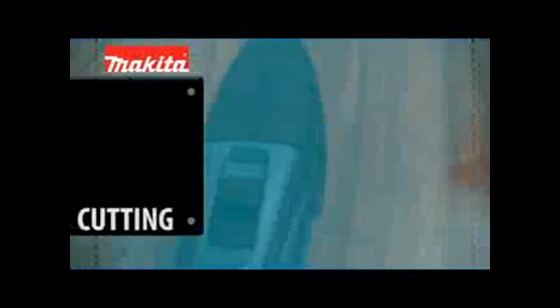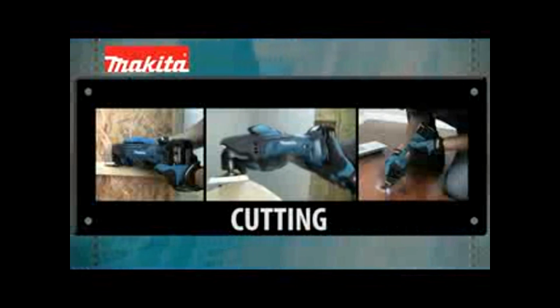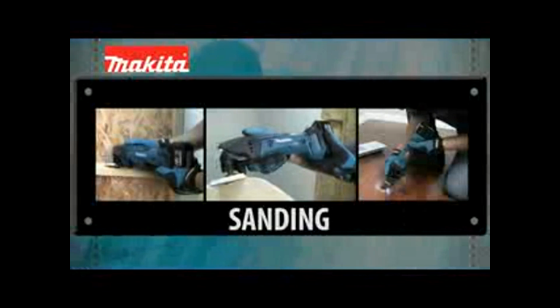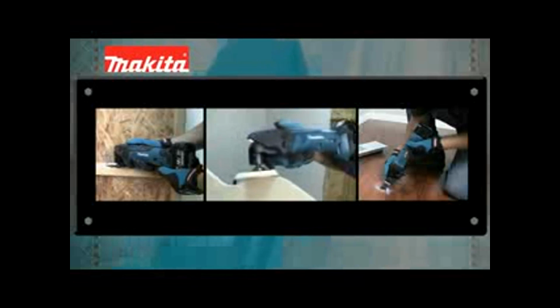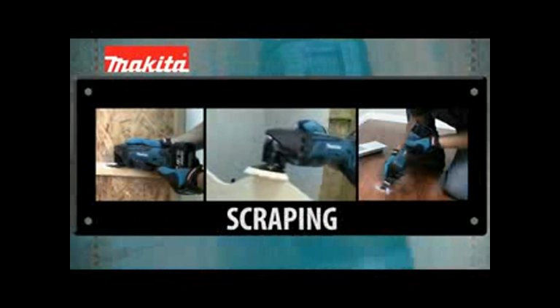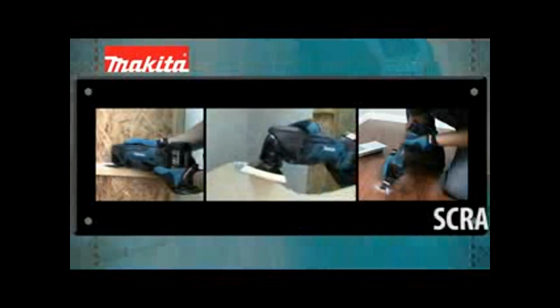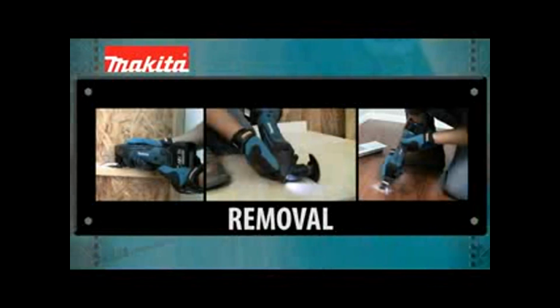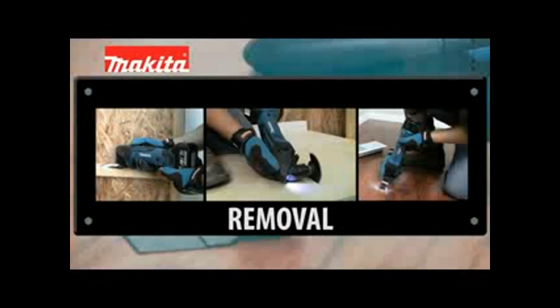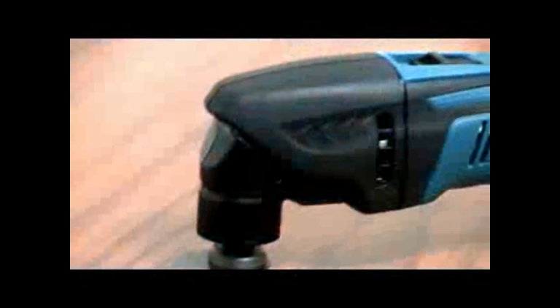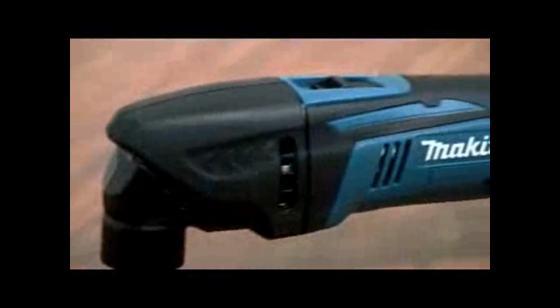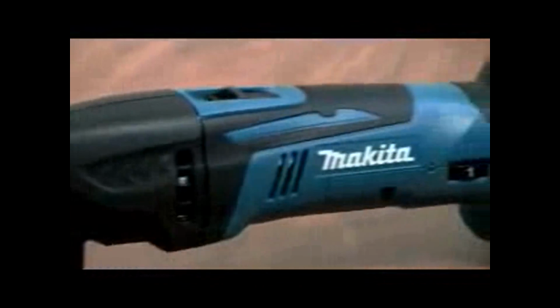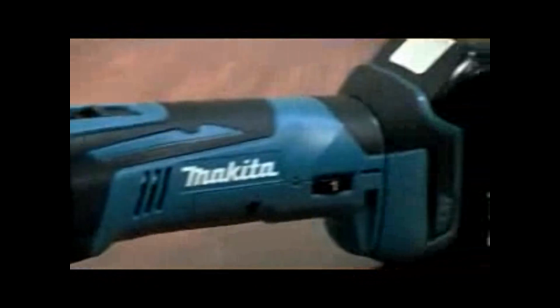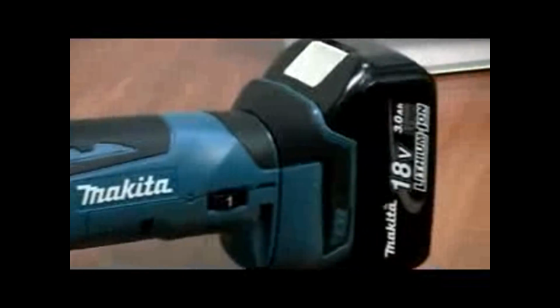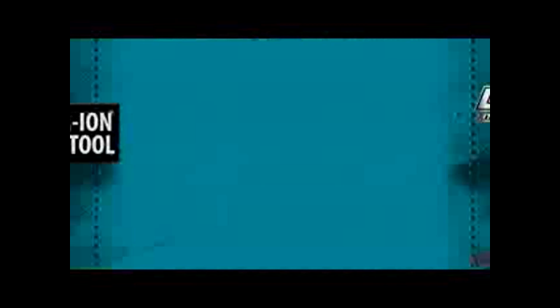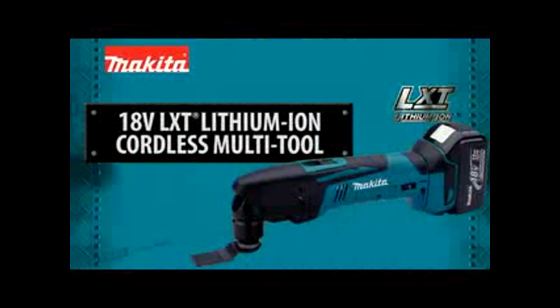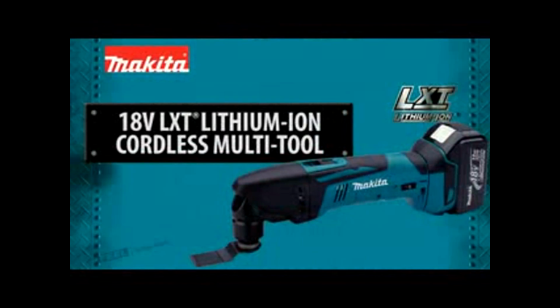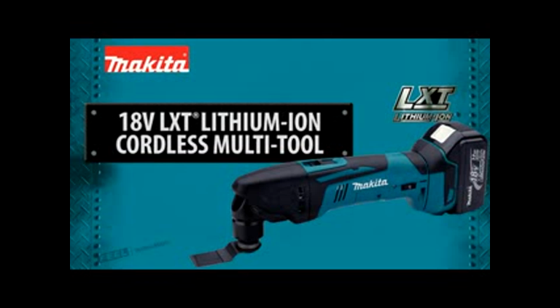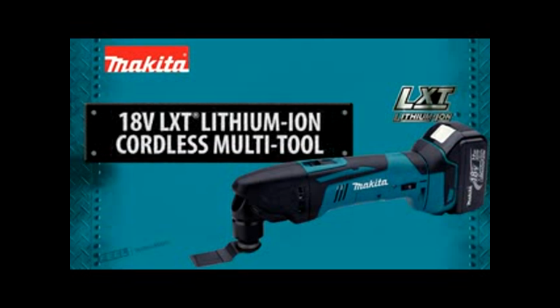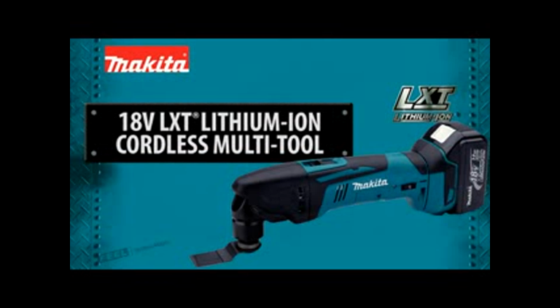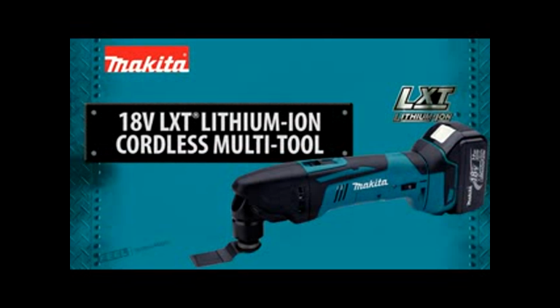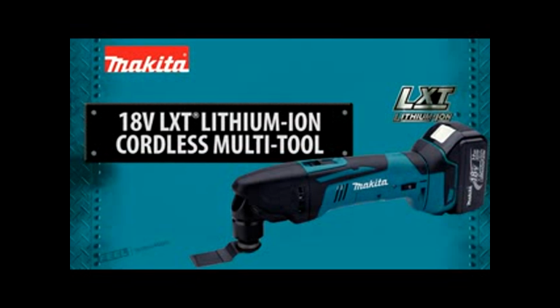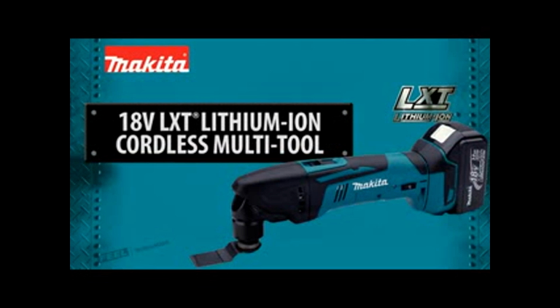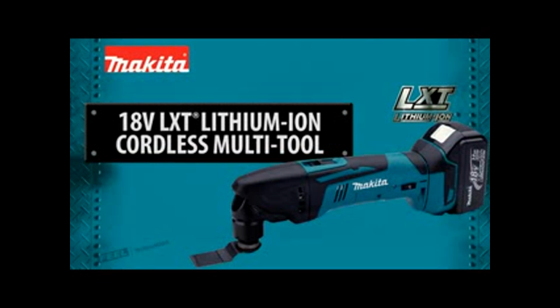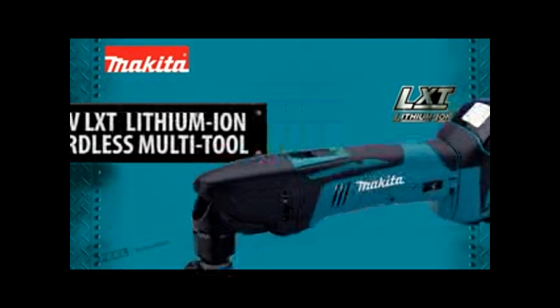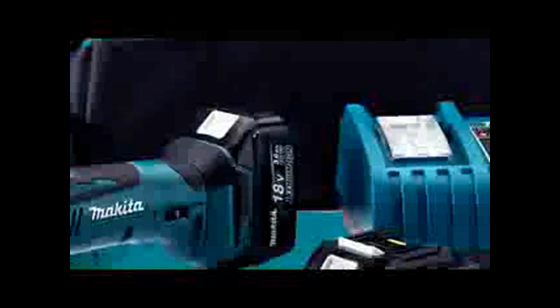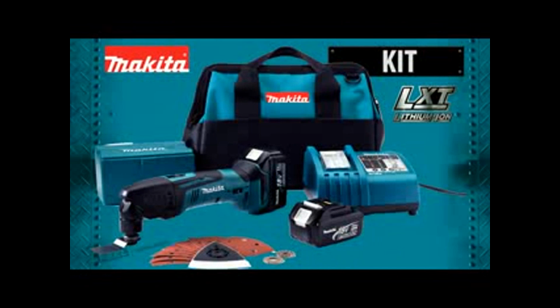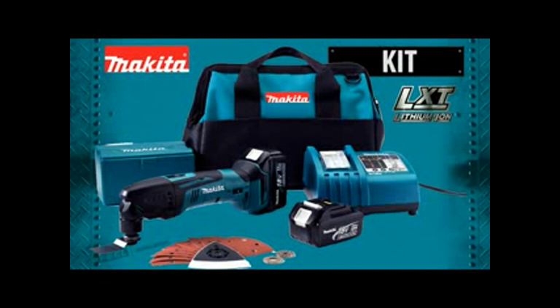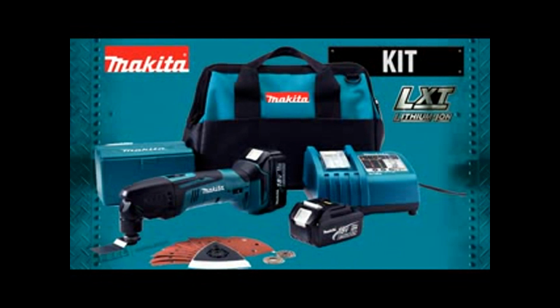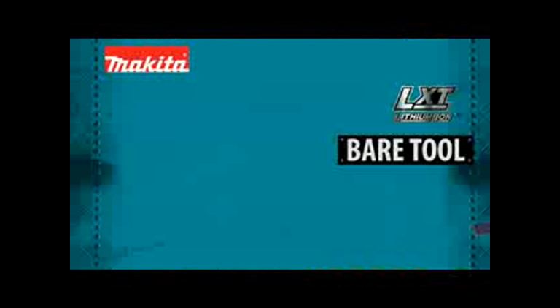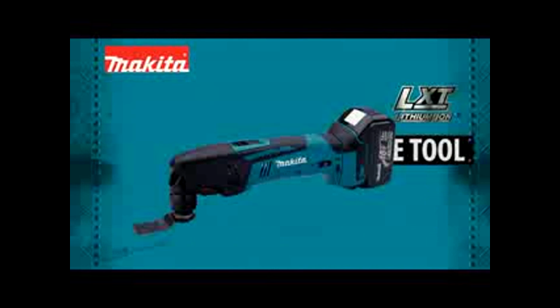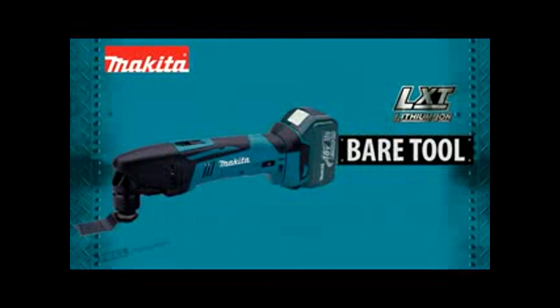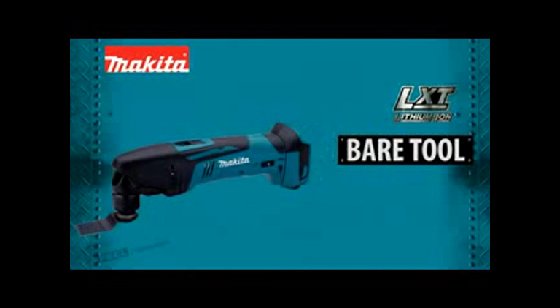Cutting, sanding, scraping, and grout removal without the cord. Introducing the versatile new 18-volt lithium-ion cordless multi-tool. It's available as a kit or as a bare tool.